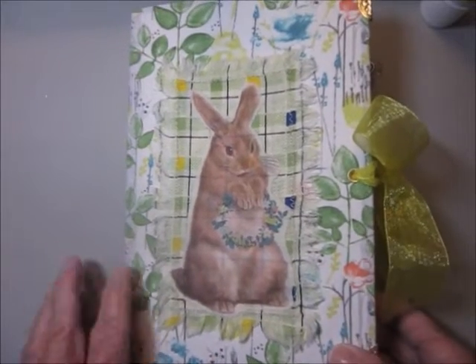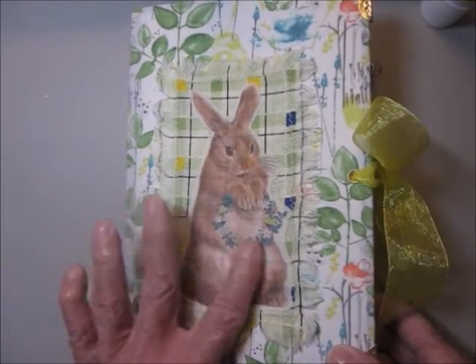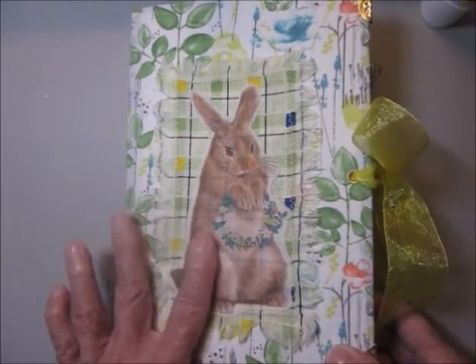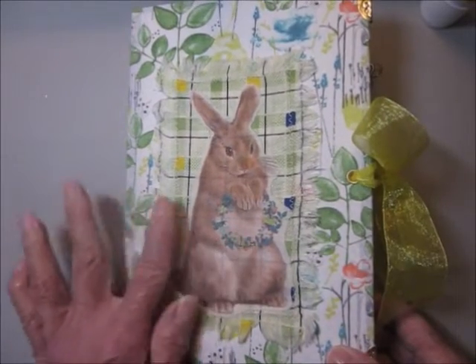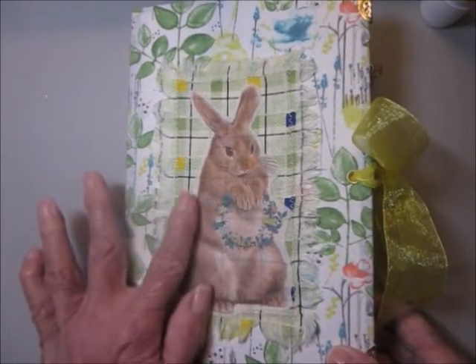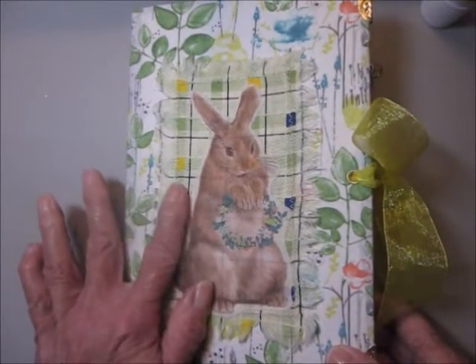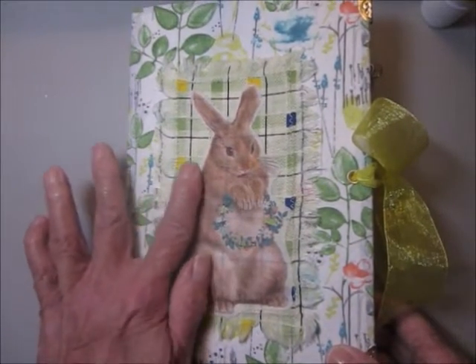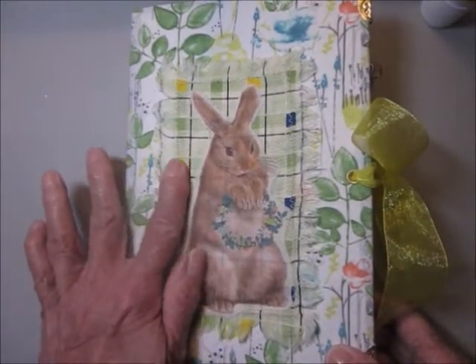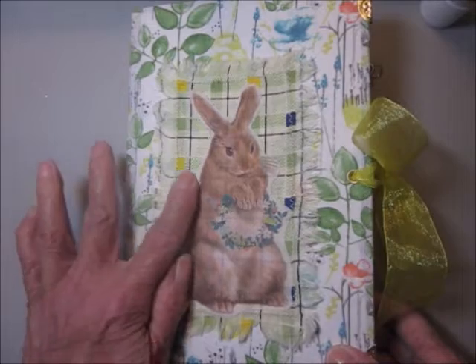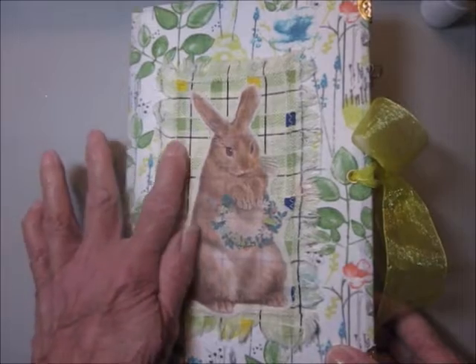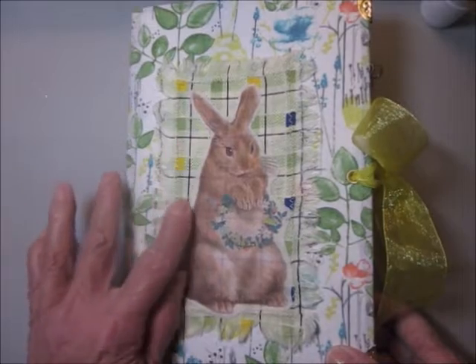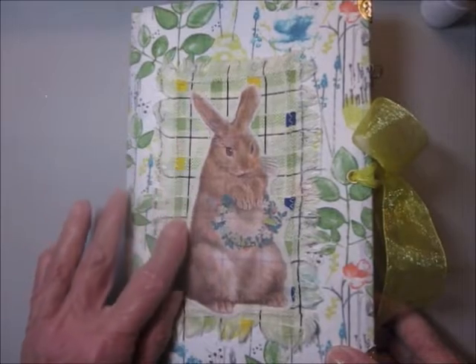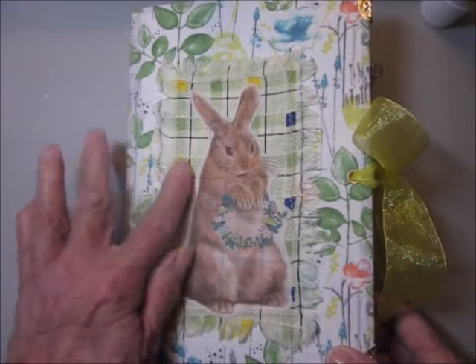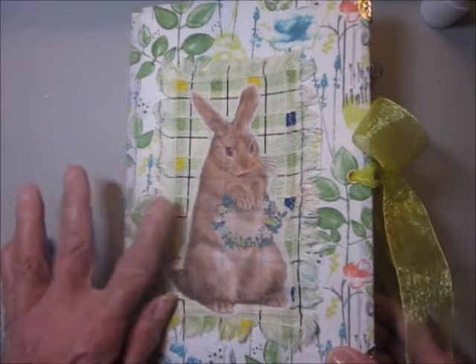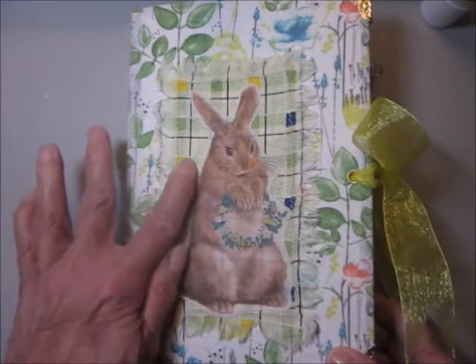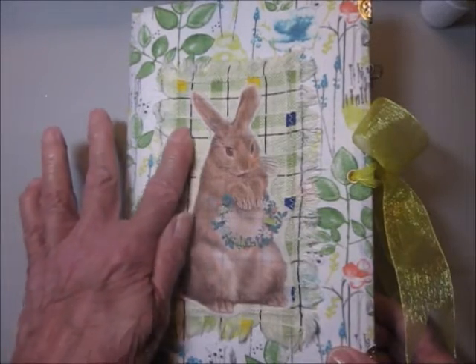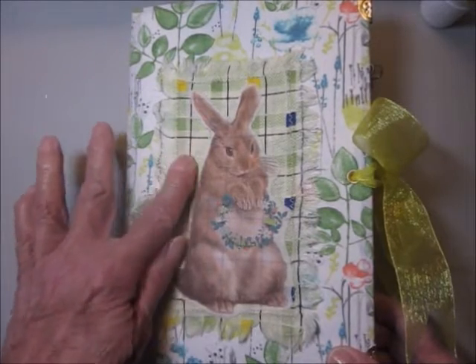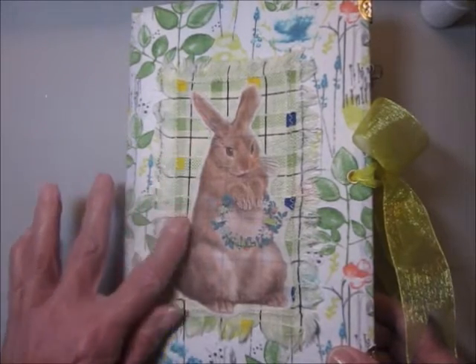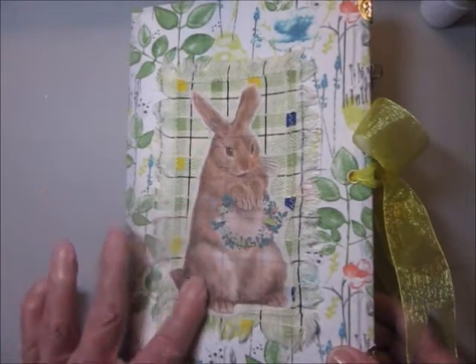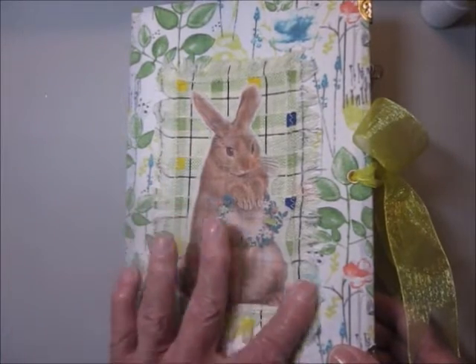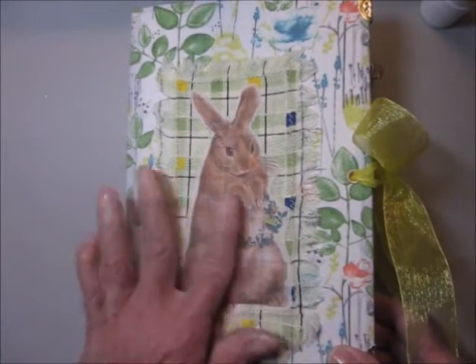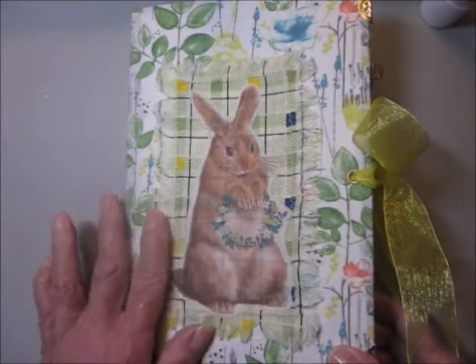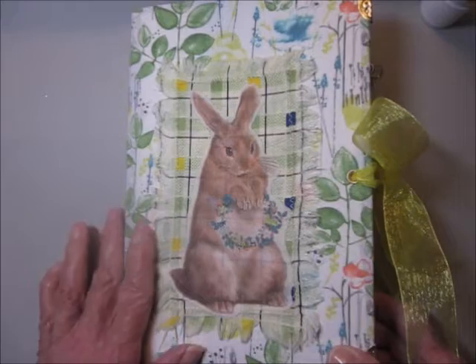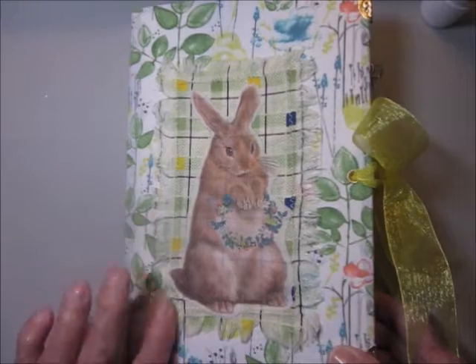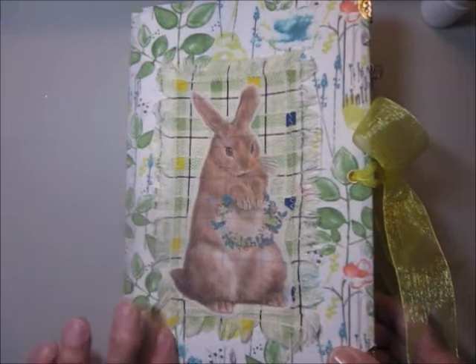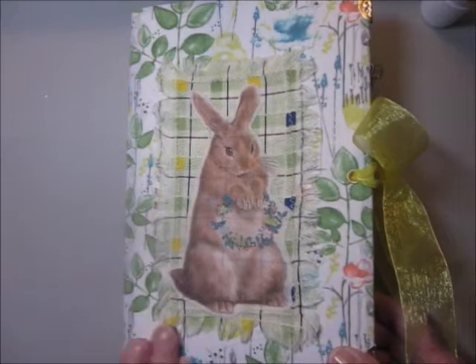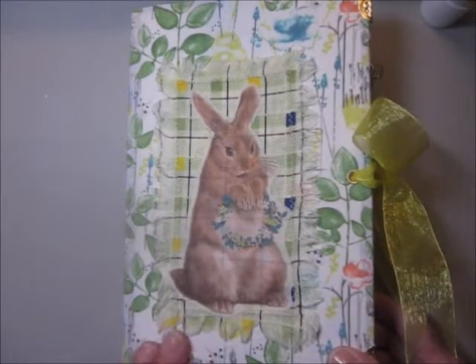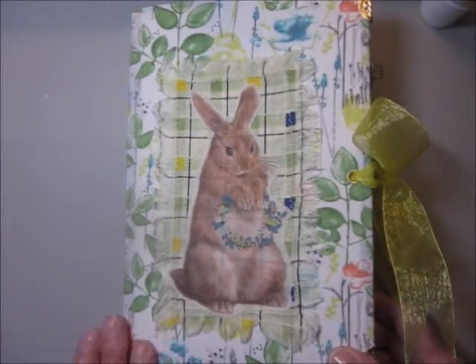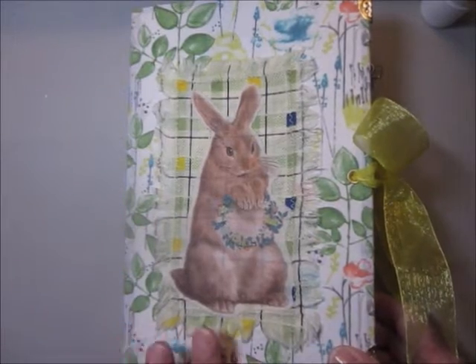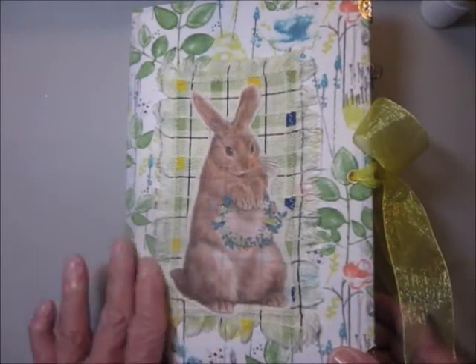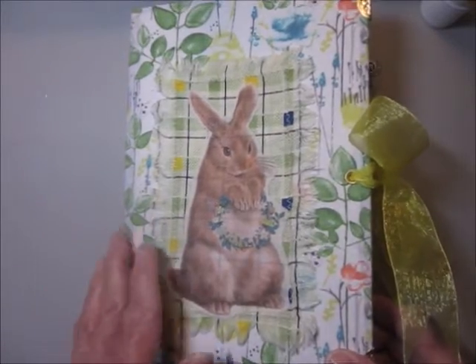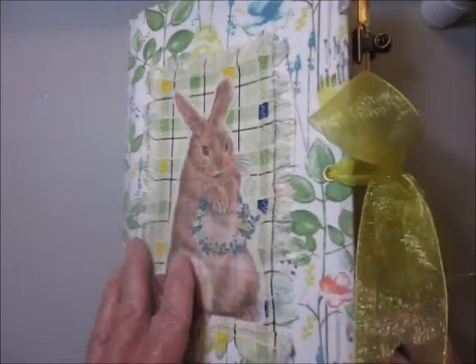The bunny is fabric, the checked border behind the bunny is fabric, and so is the leaf pattern.